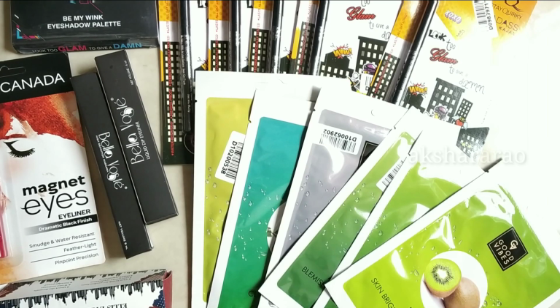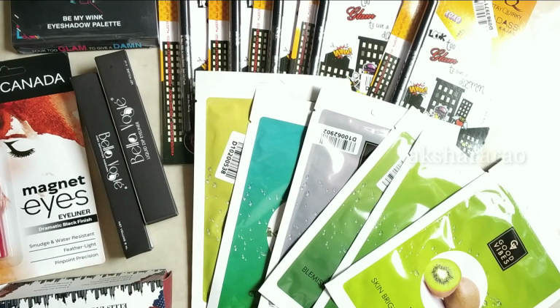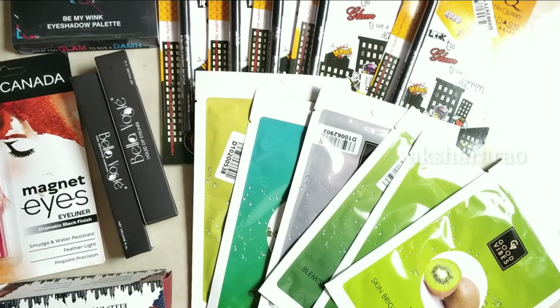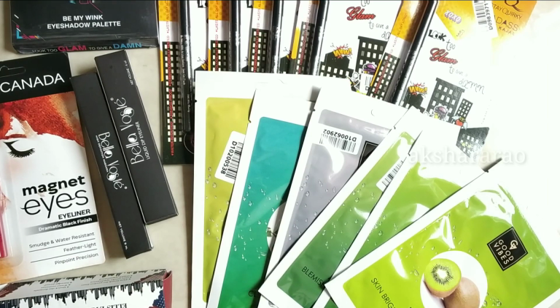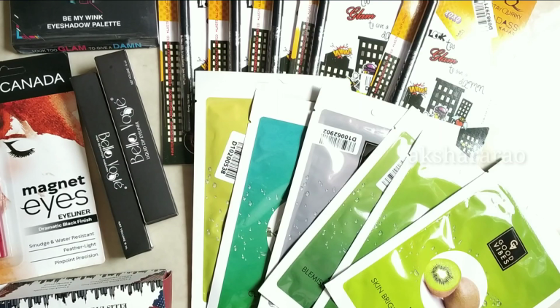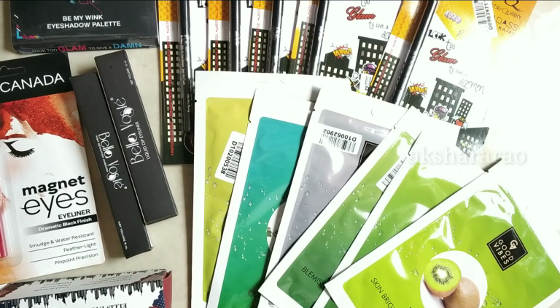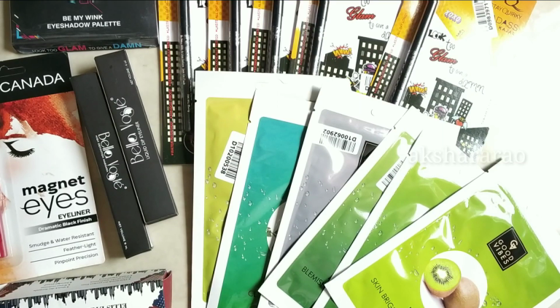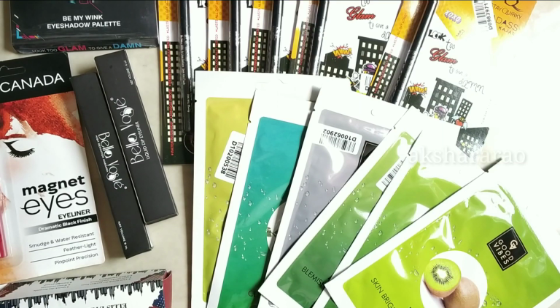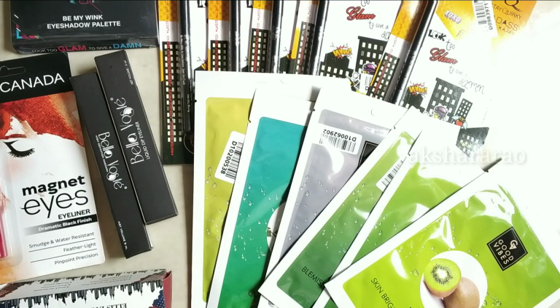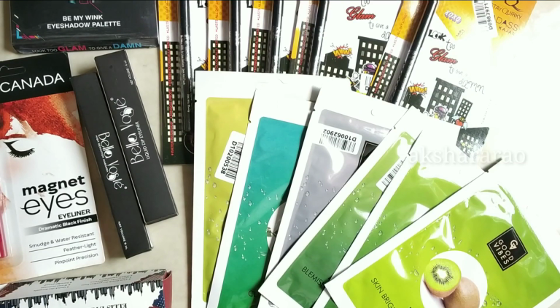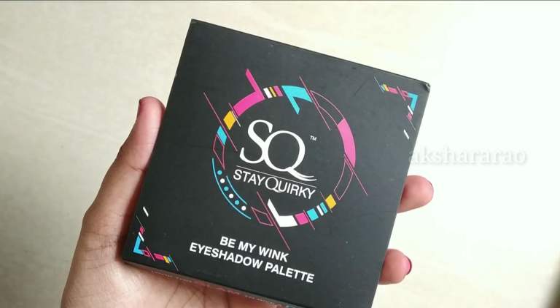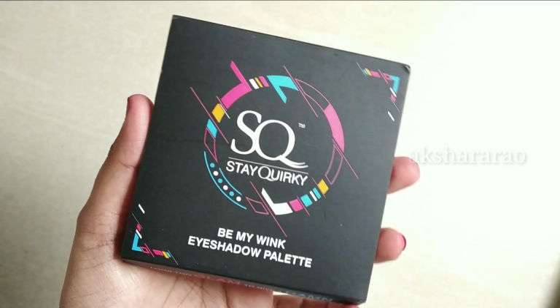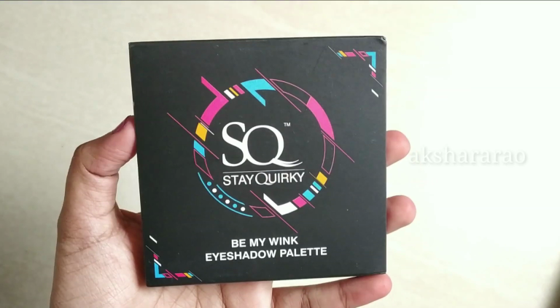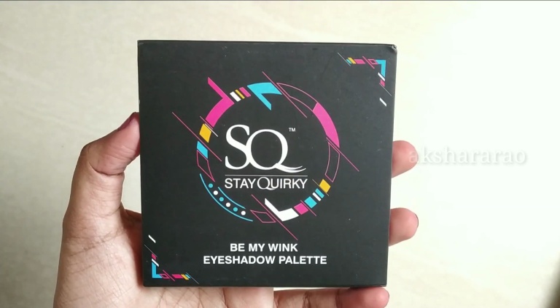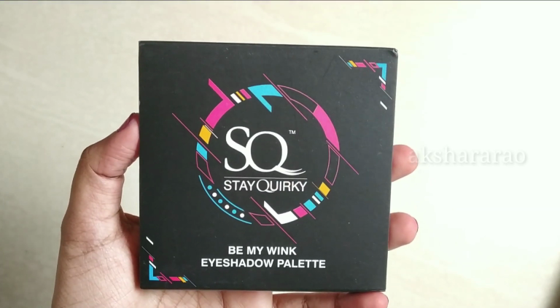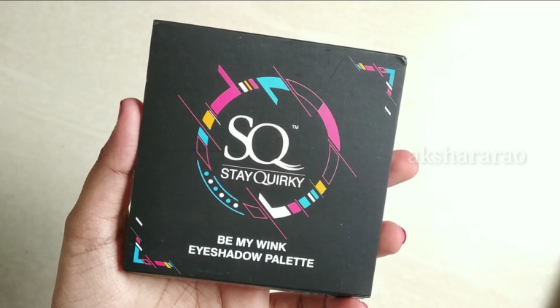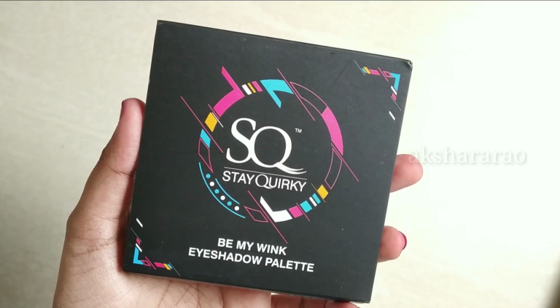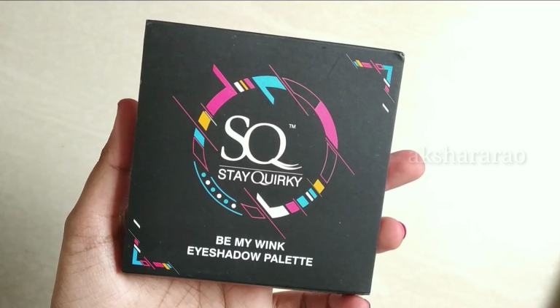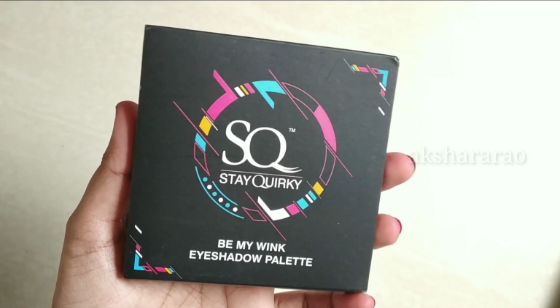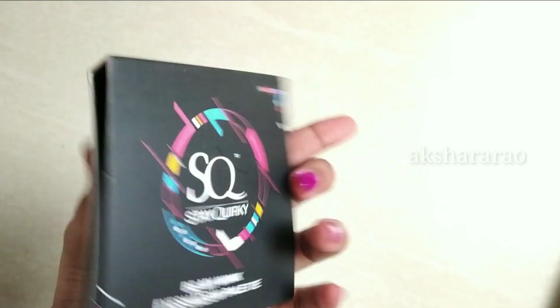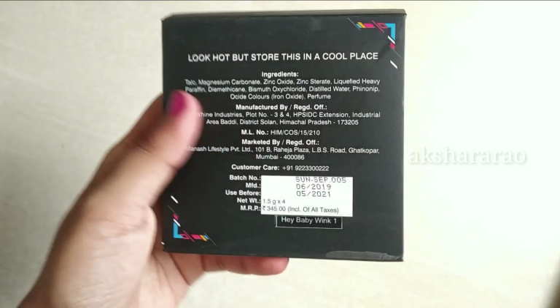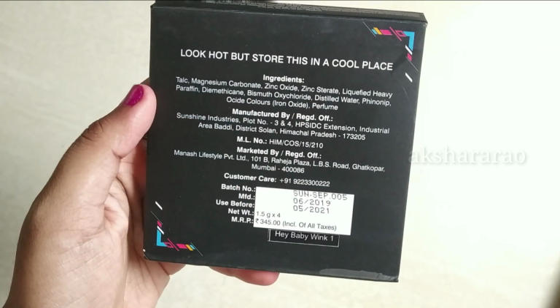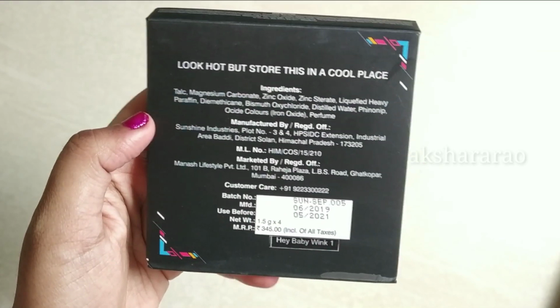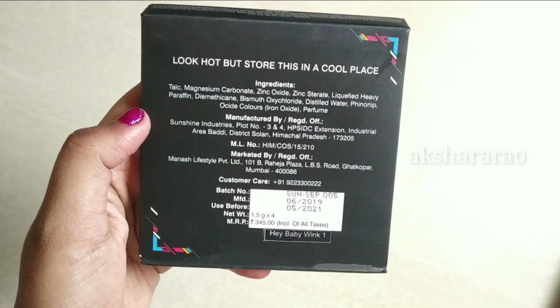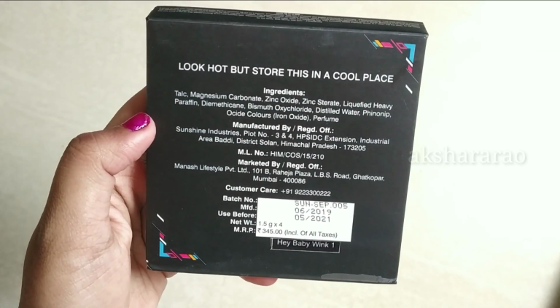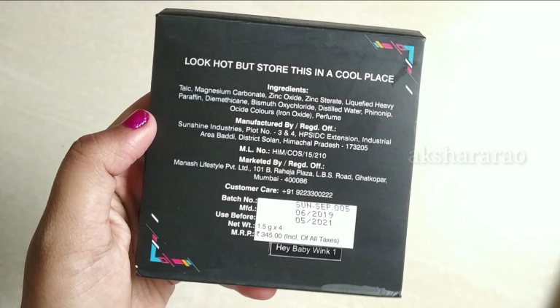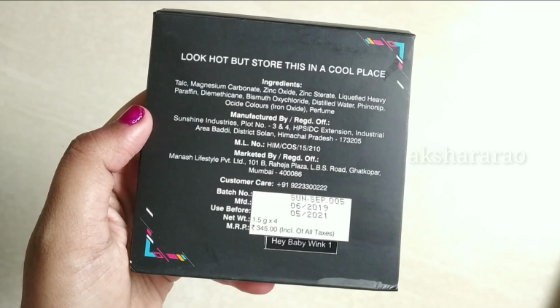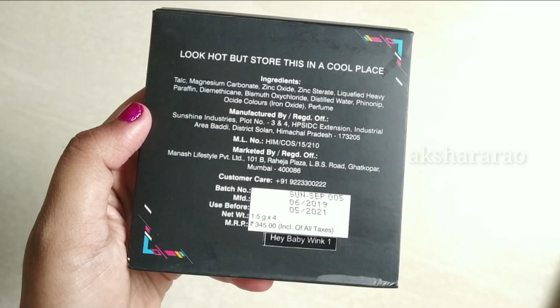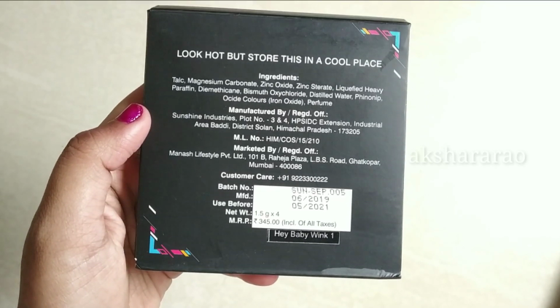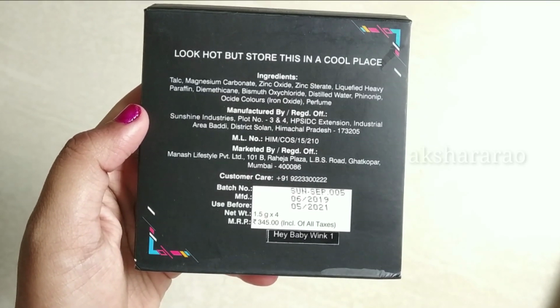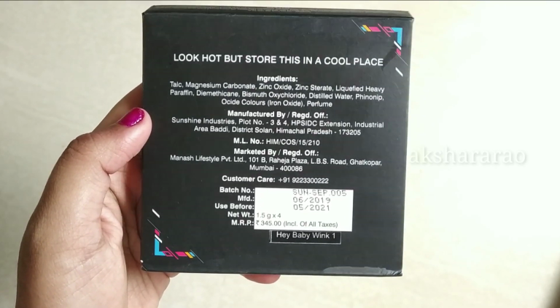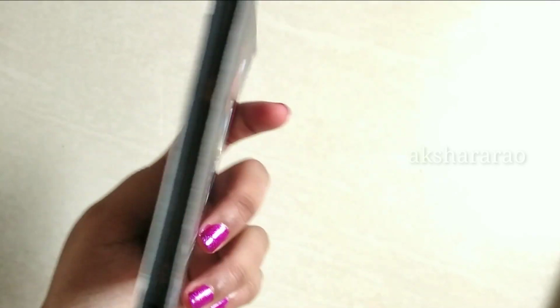I am going to show you the bubble wrap. I will review the first one, which is an eyeshadow palette. The StakeWorky brand is Be My Wink eyeshadow palette. The price is Rs. 345, but now it is Rs. 270.